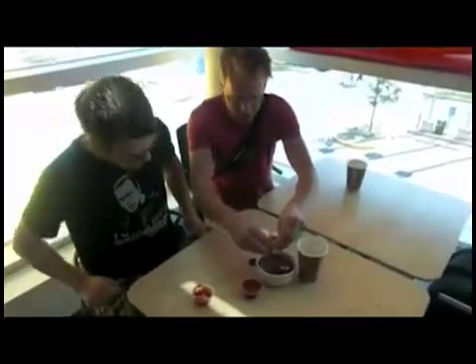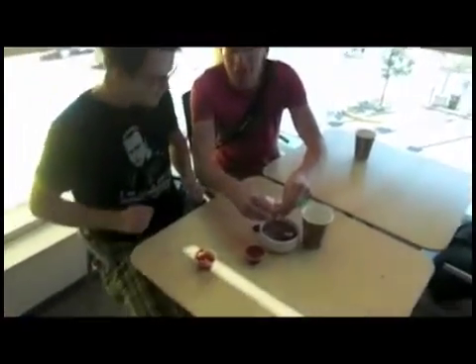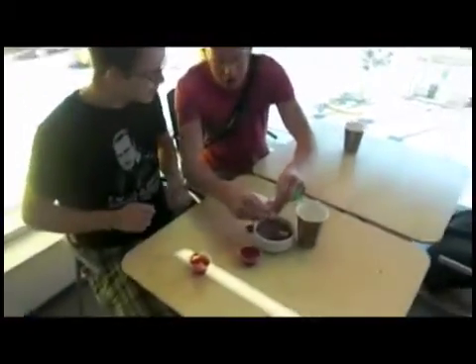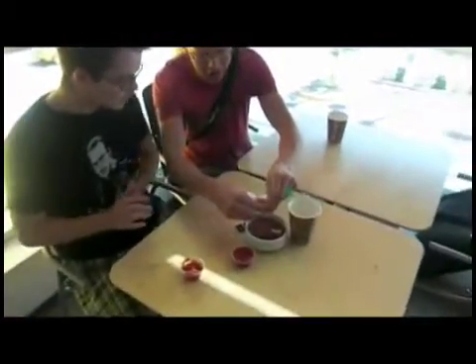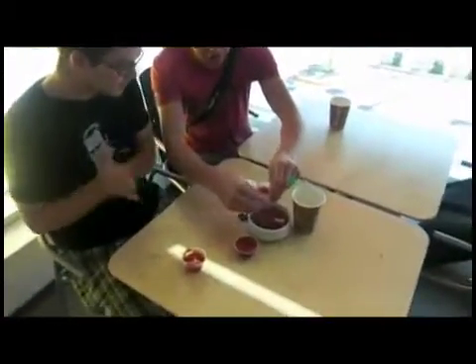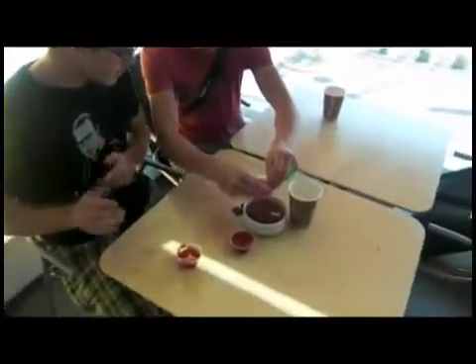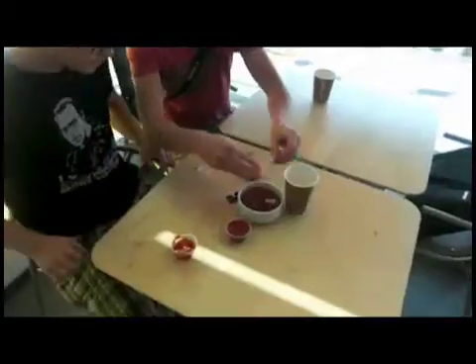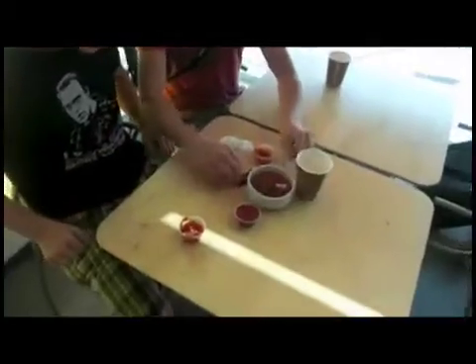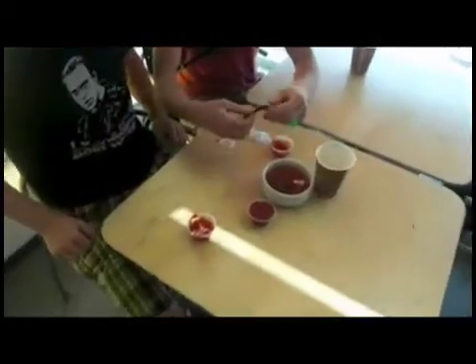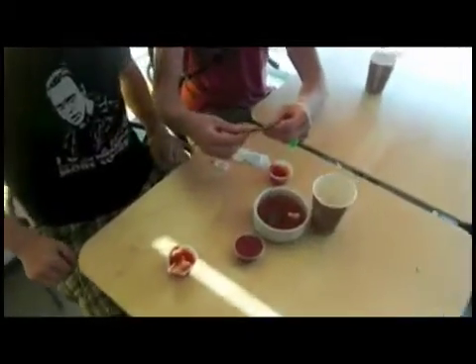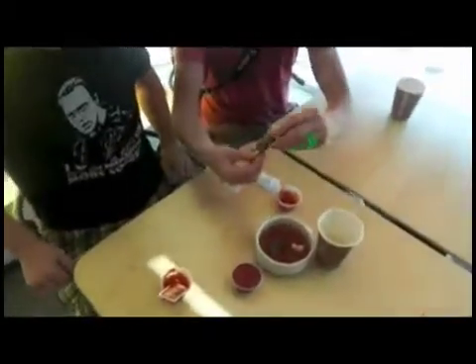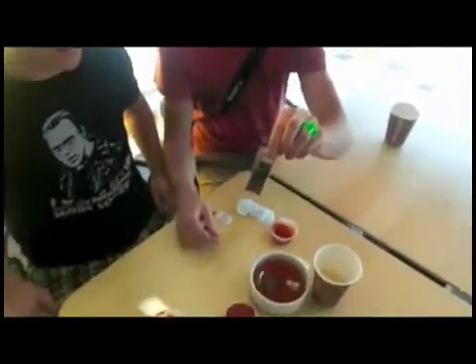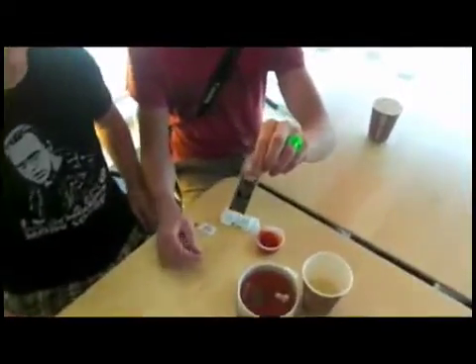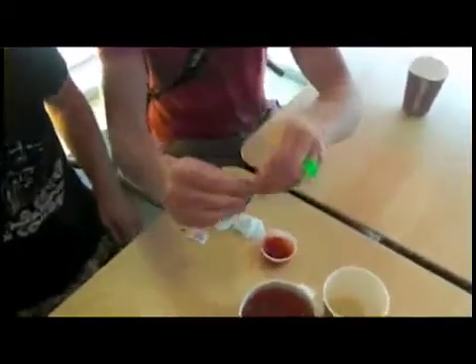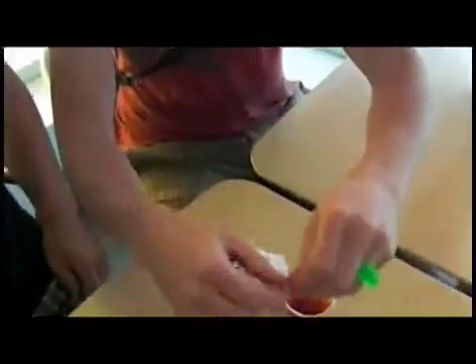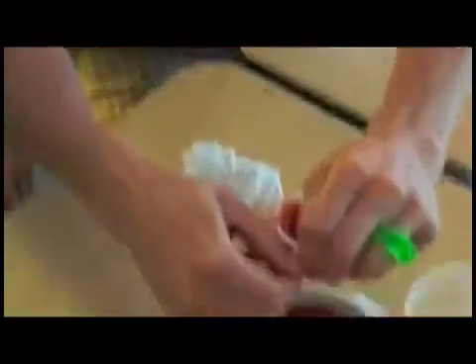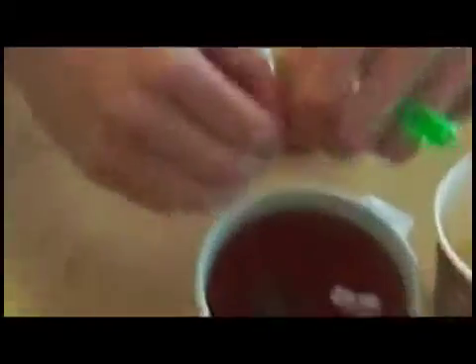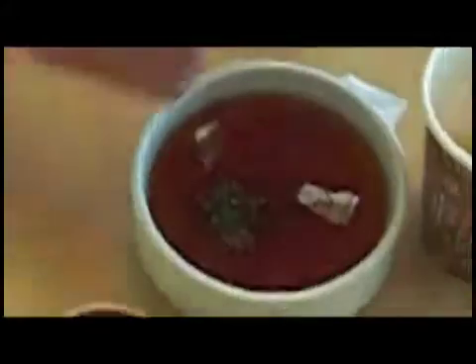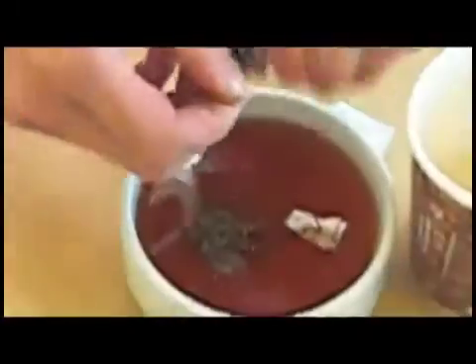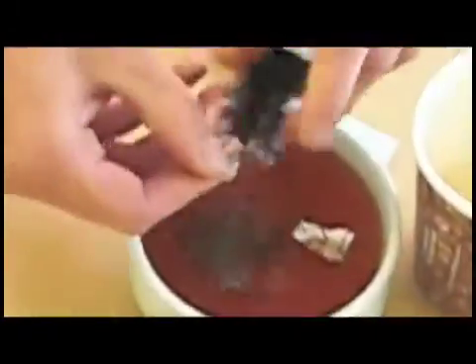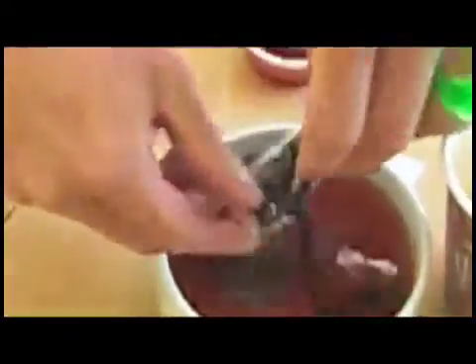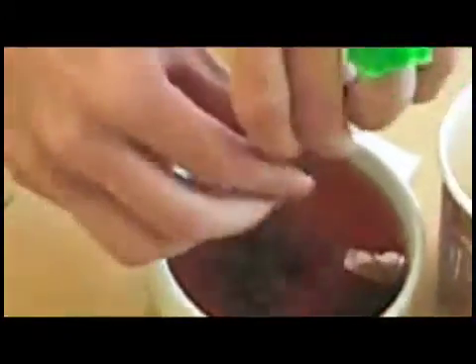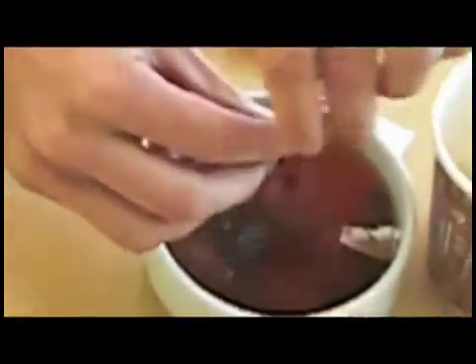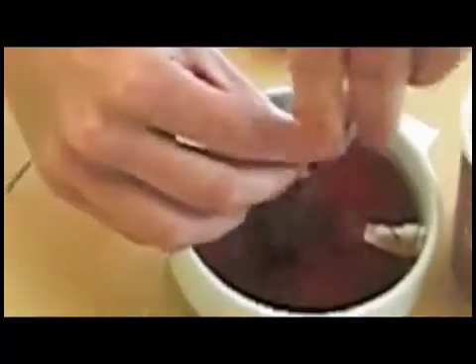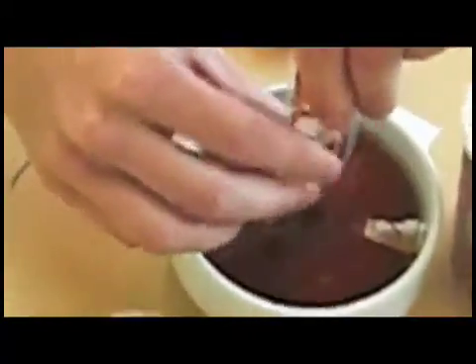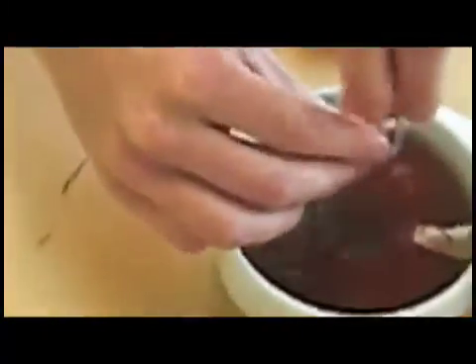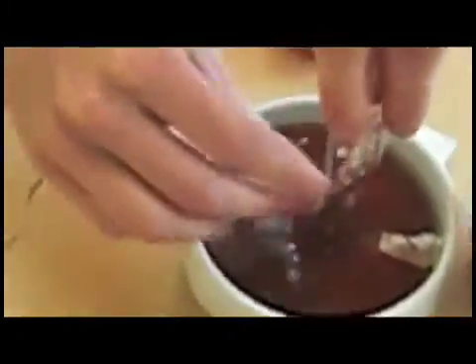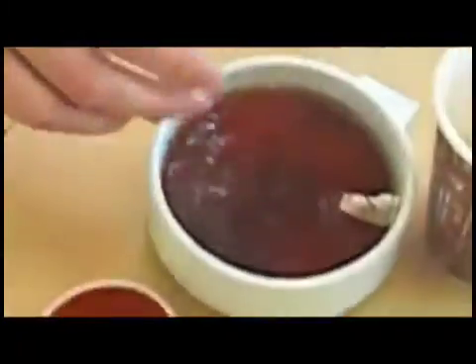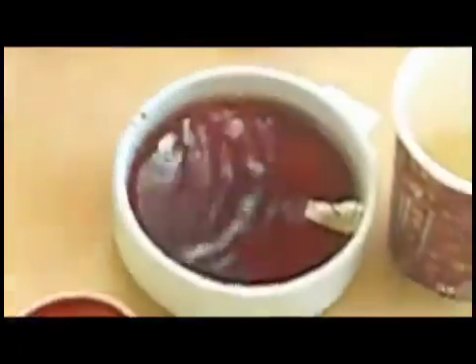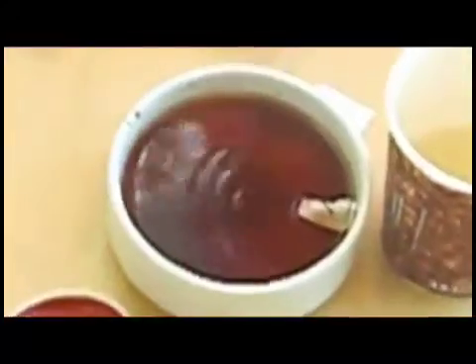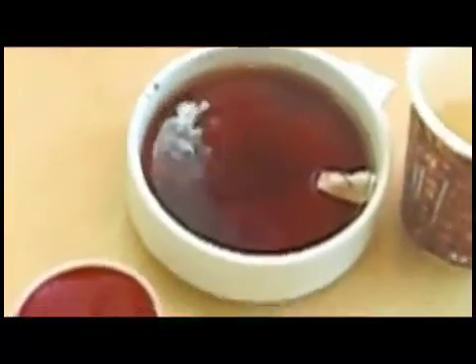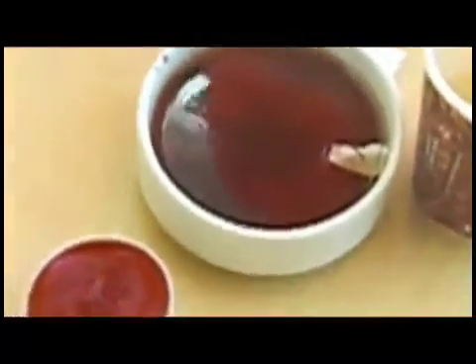Now the secret of our little recipe here: Wings soya sauce. This stuff's hard to find — we import it. I wish we had a spoon or a stir stick.